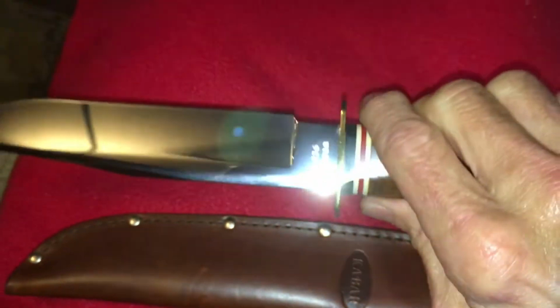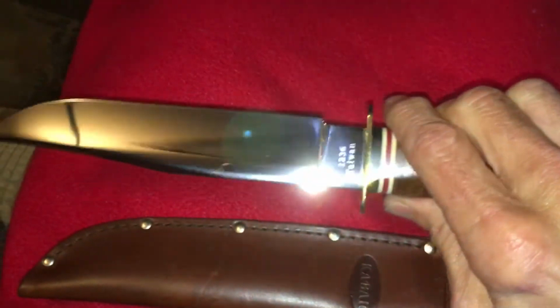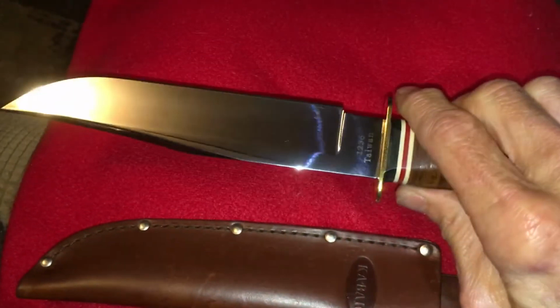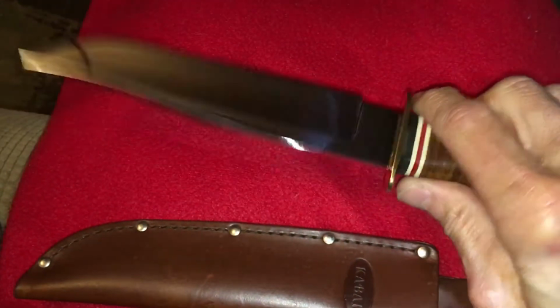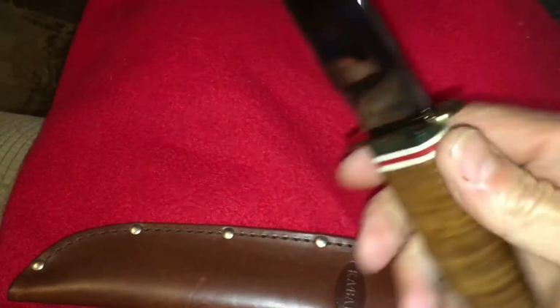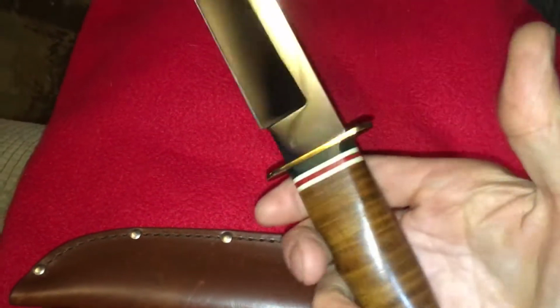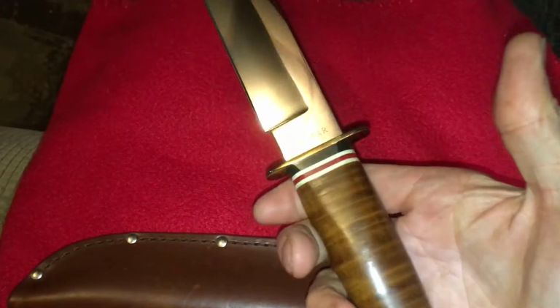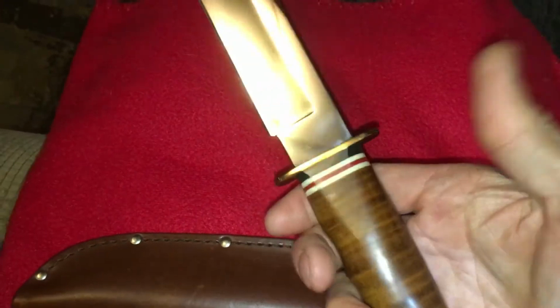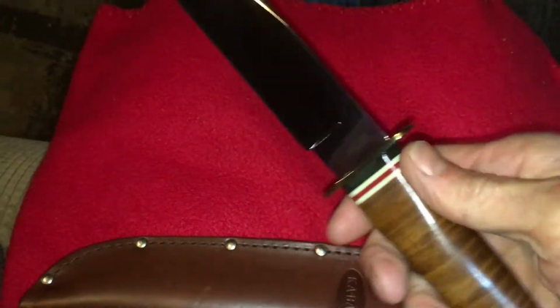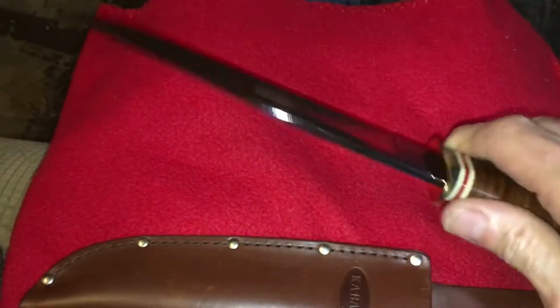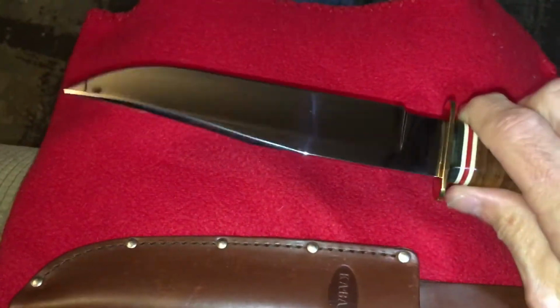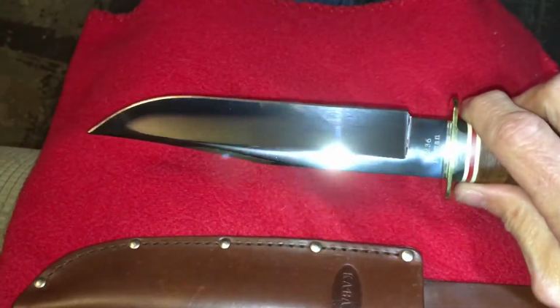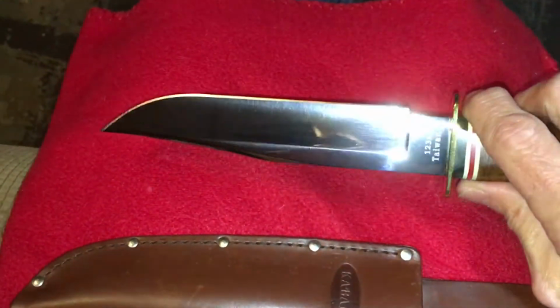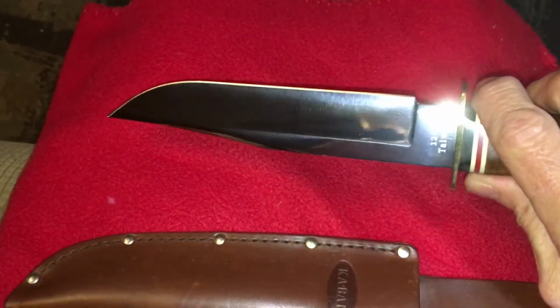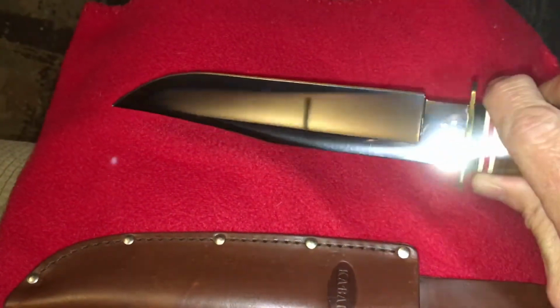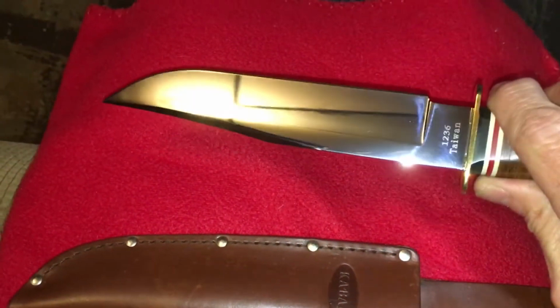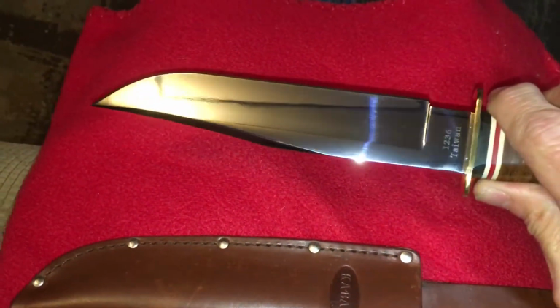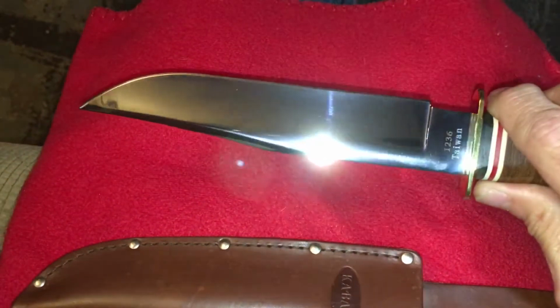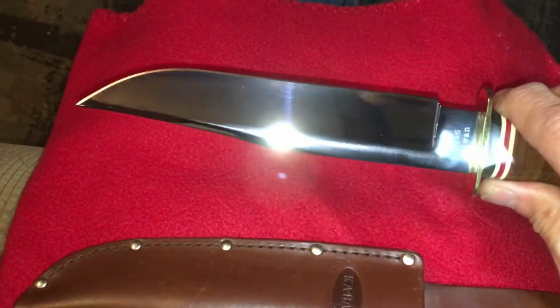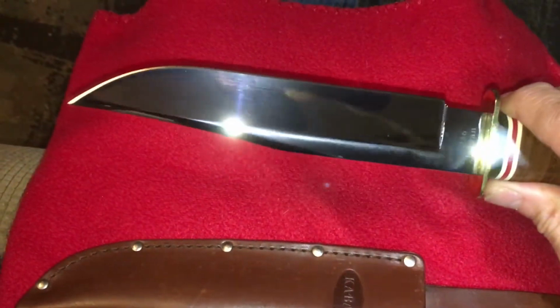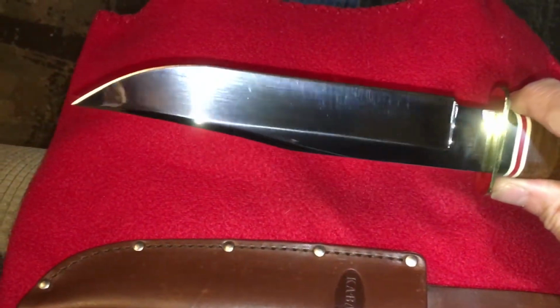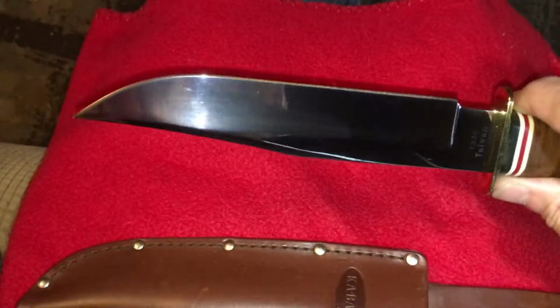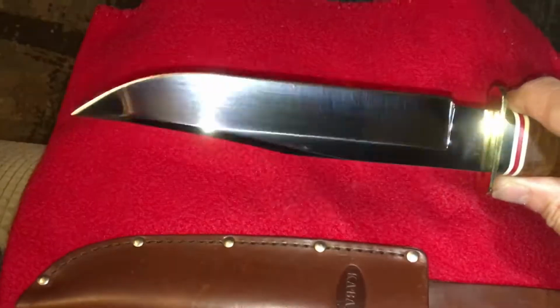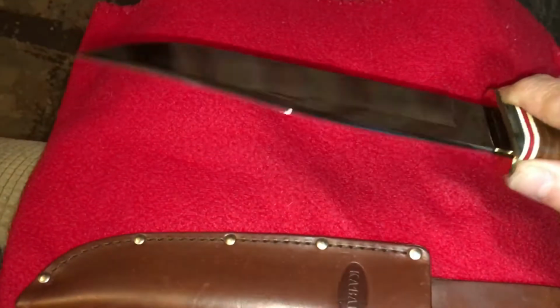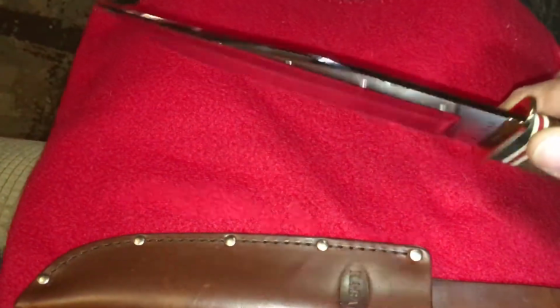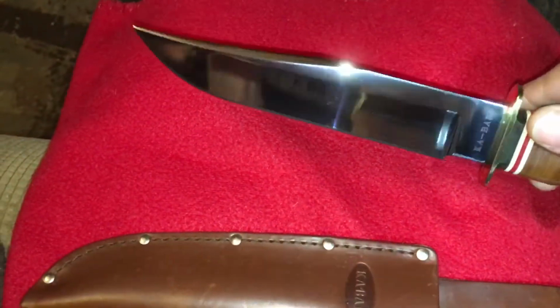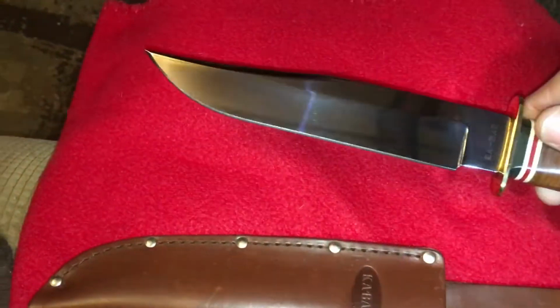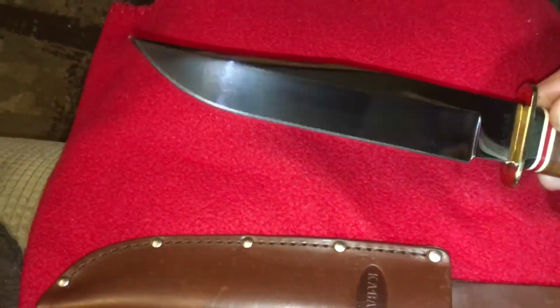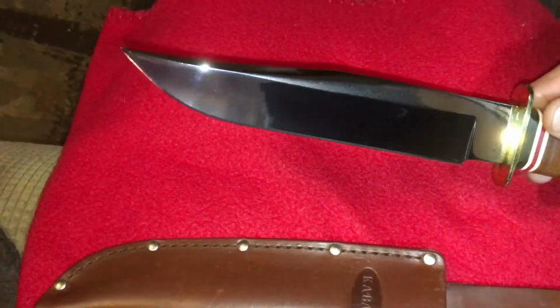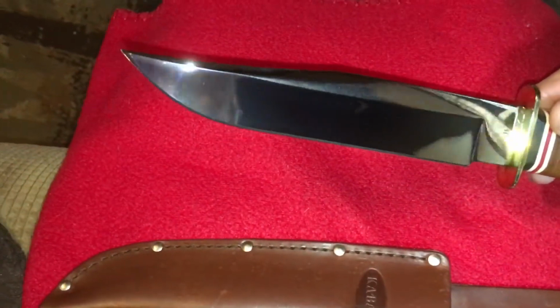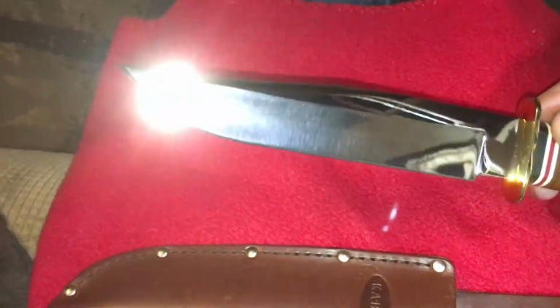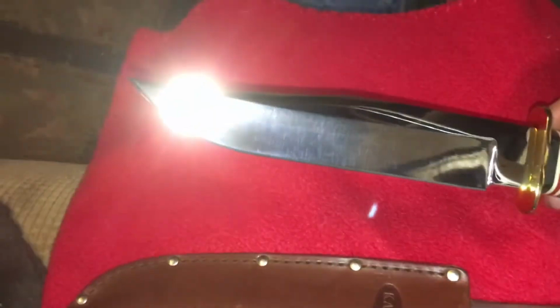This knife is super light. Feels really good in the hand. There's a beautiful mirror polish. It's an awesome blade.